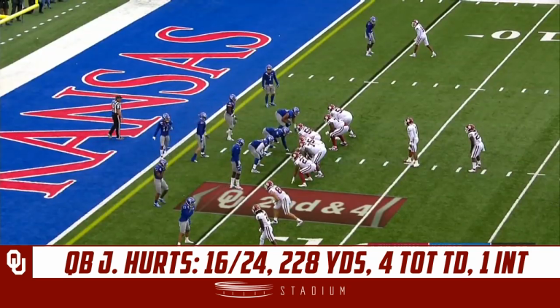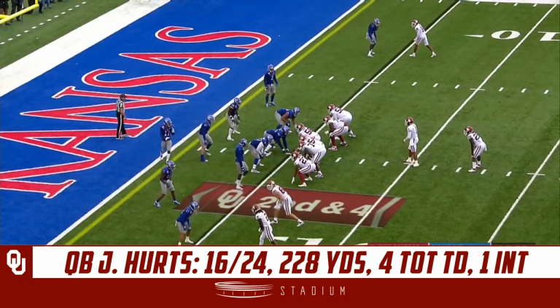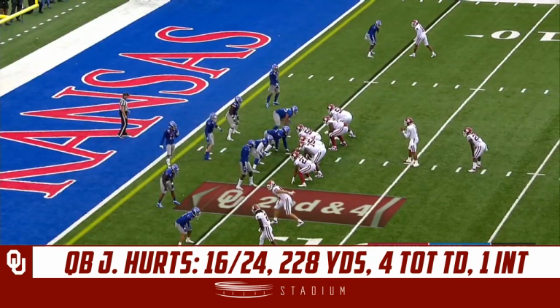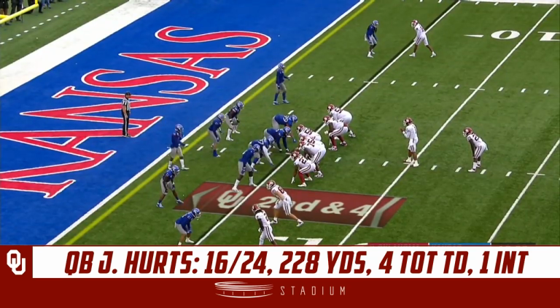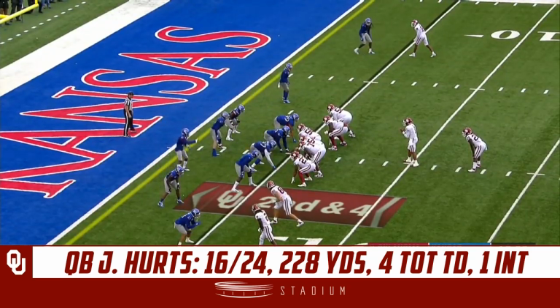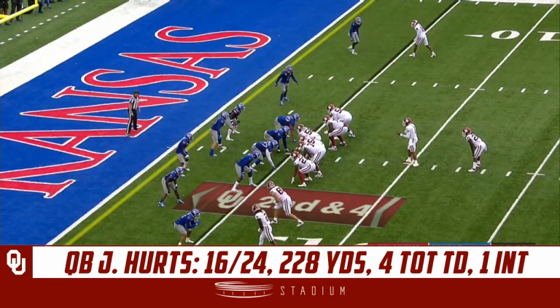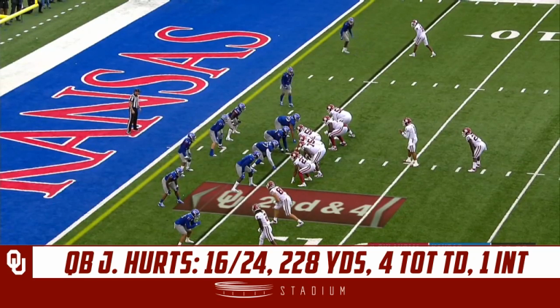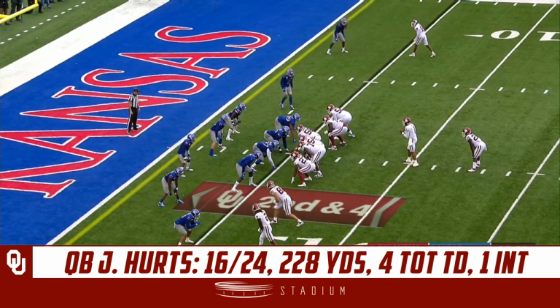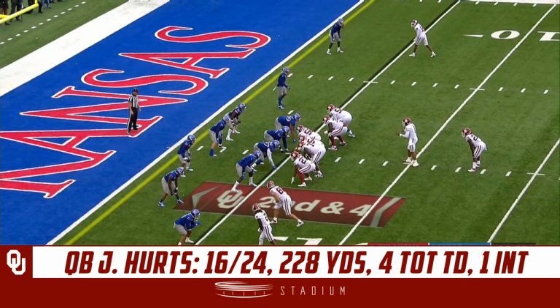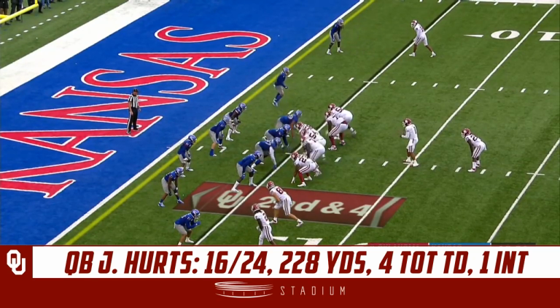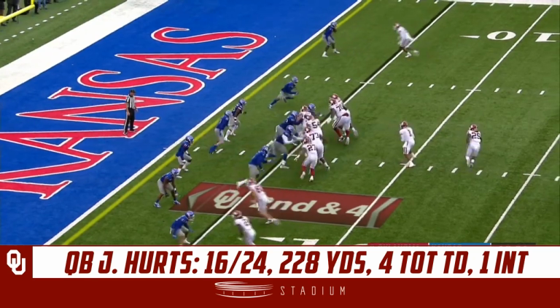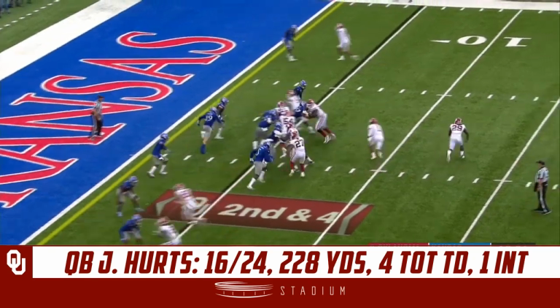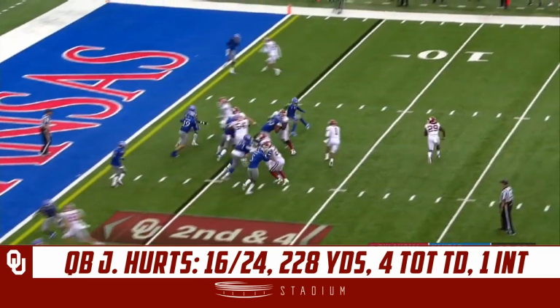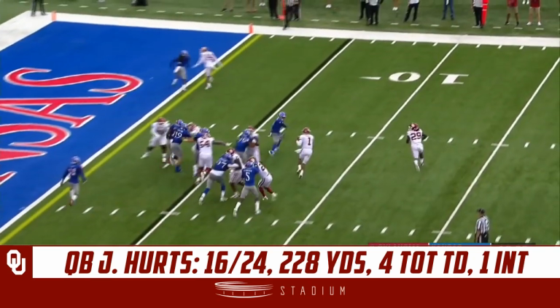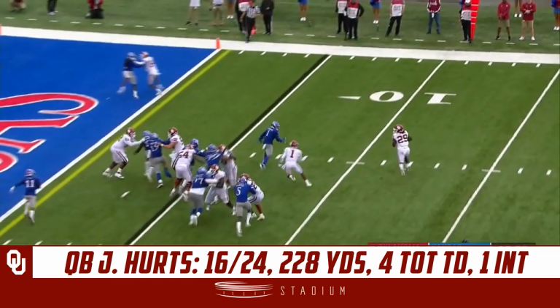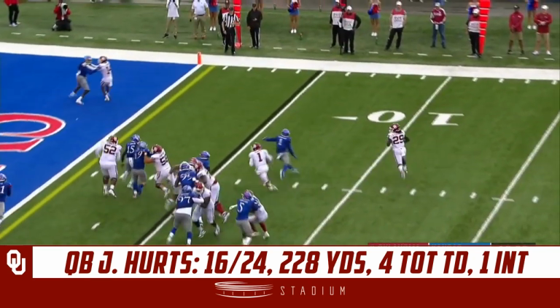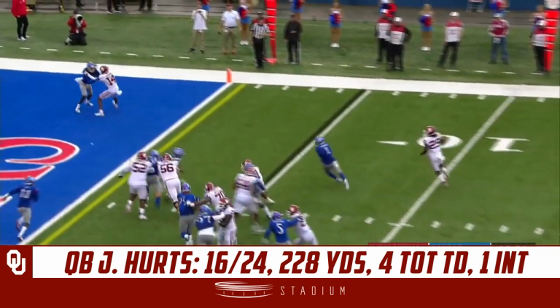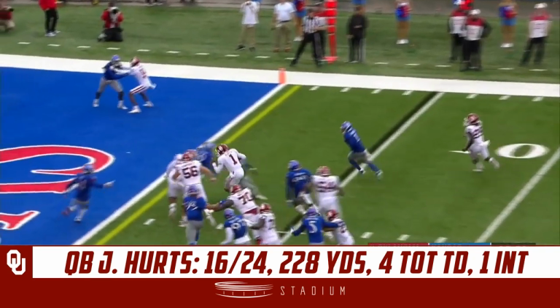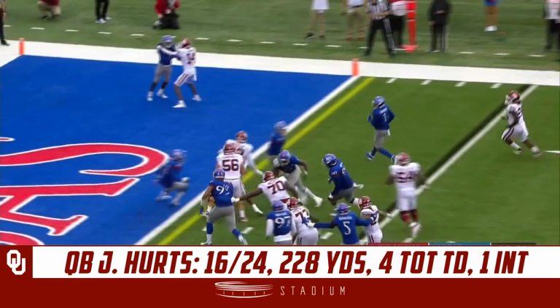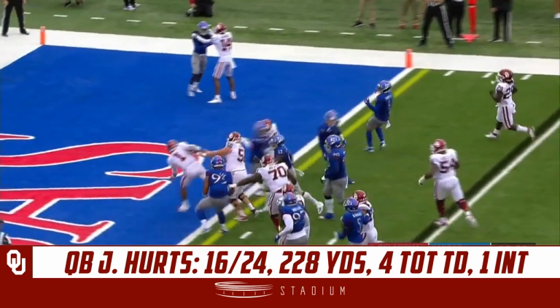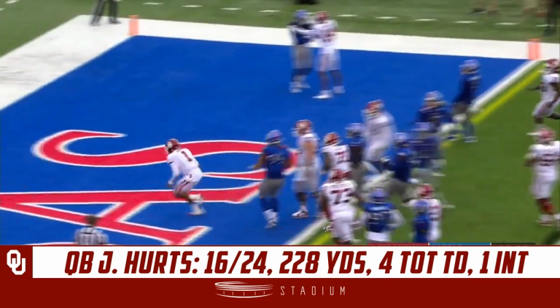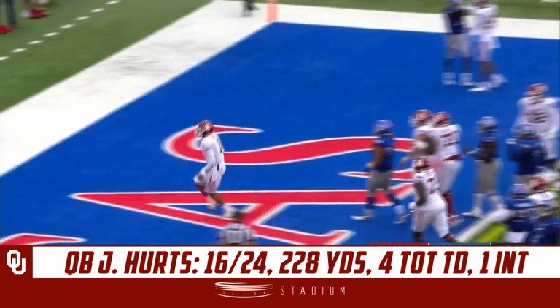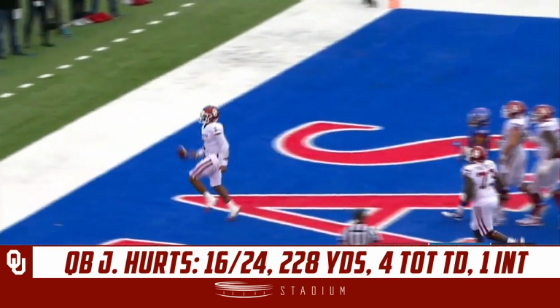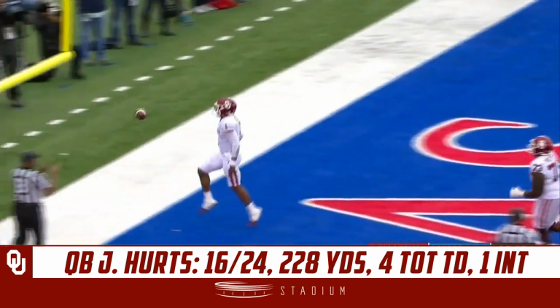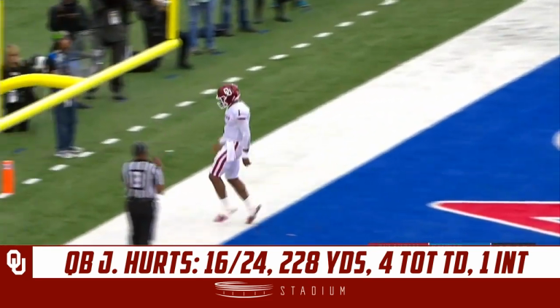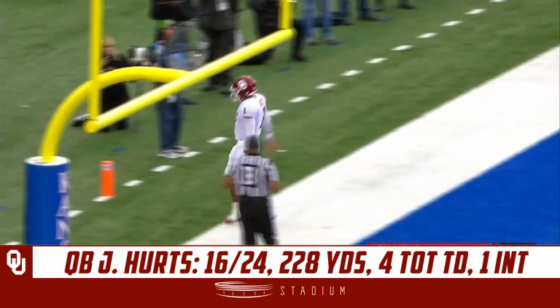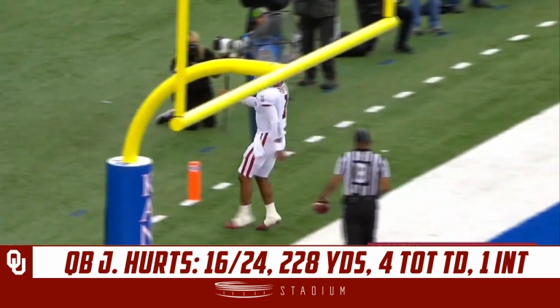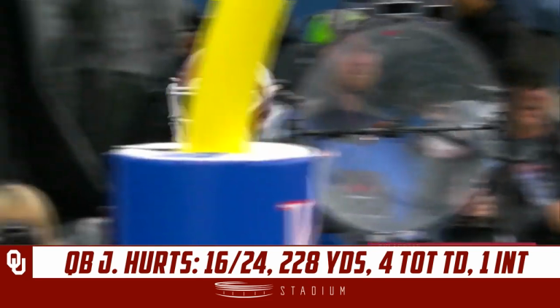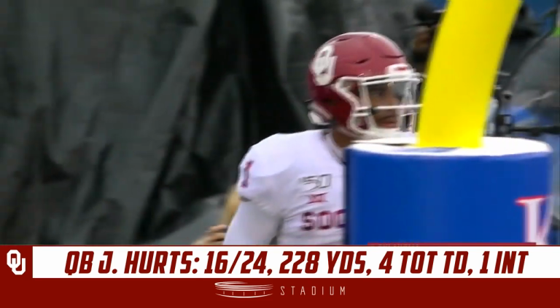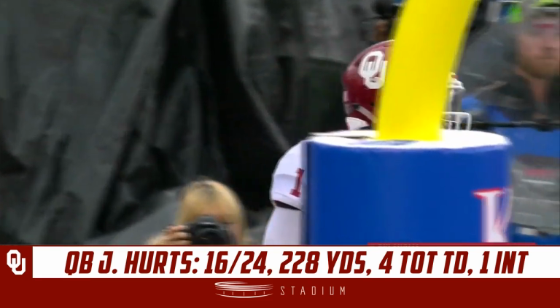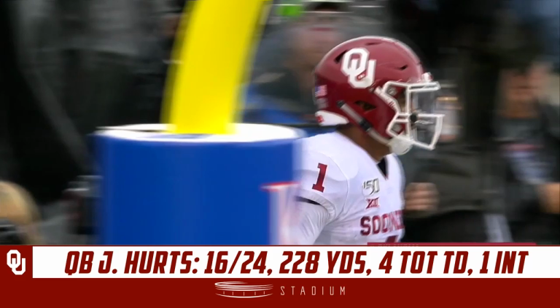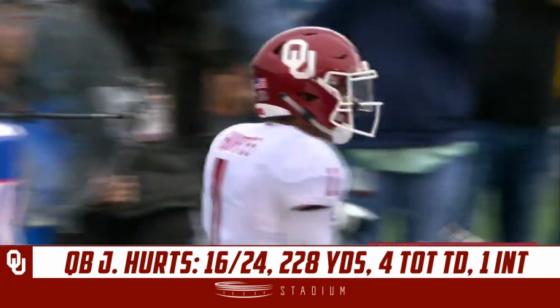Hopefully he can have a speedy recovery and get back to have a good quality impact on this team. Option to the right and Hertz fakes the pitch and scores the touchdown — Jalen Hertz with his second rushing touchdown today.